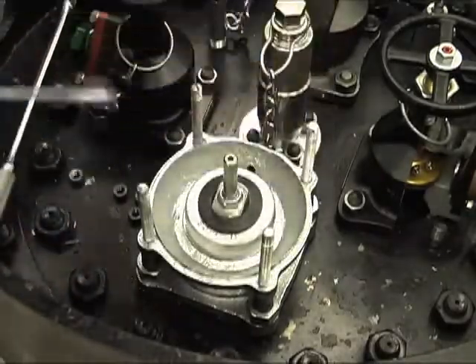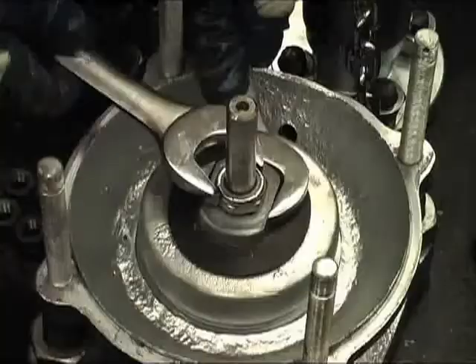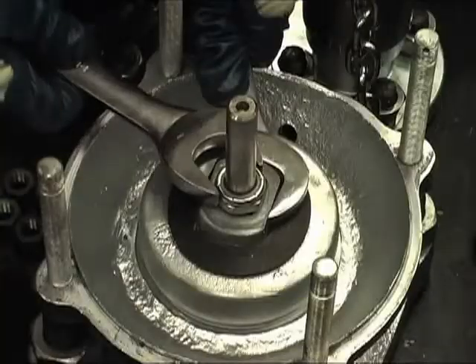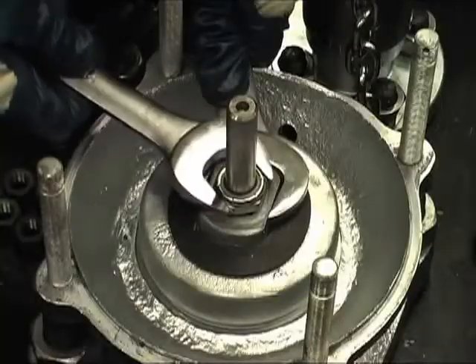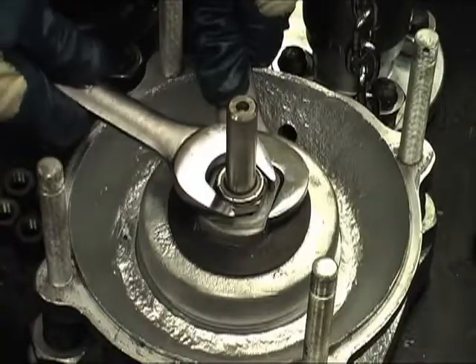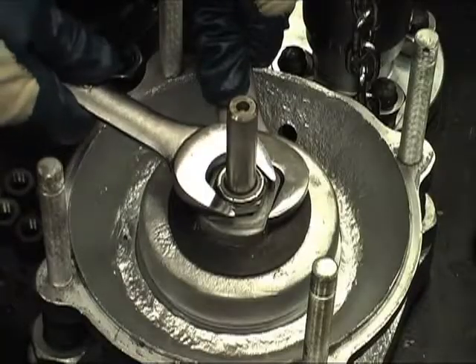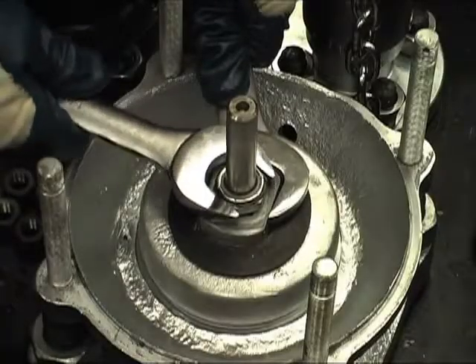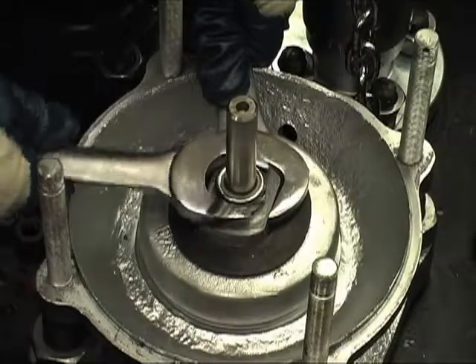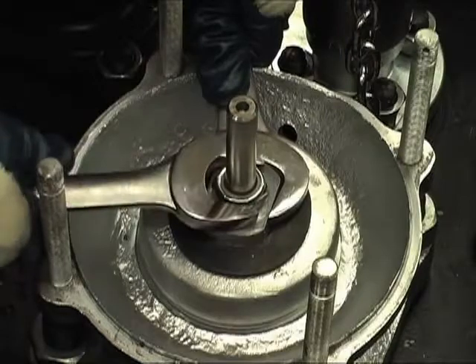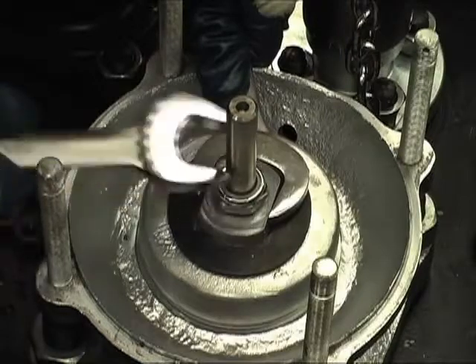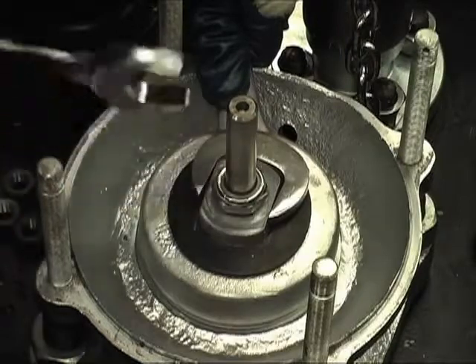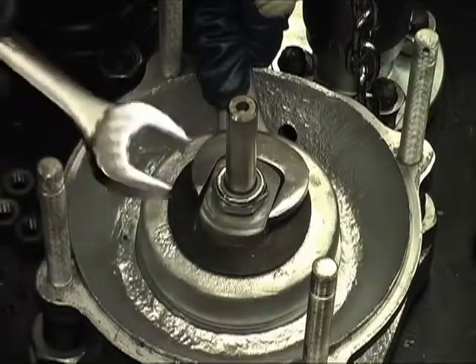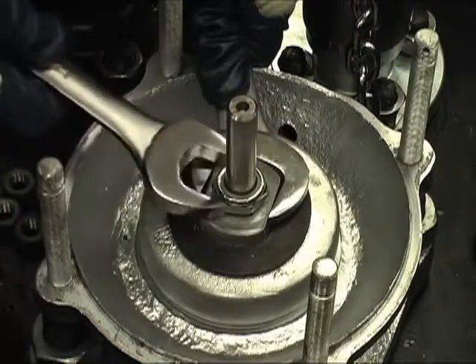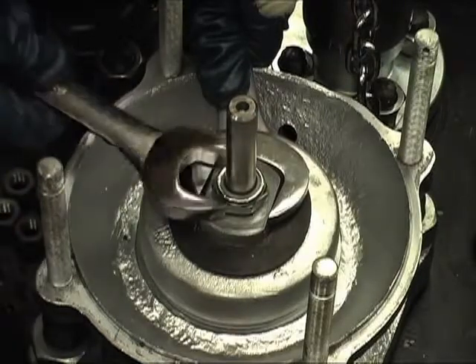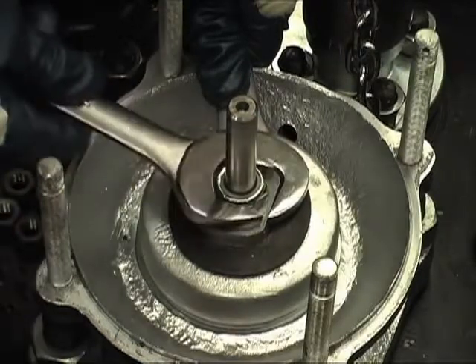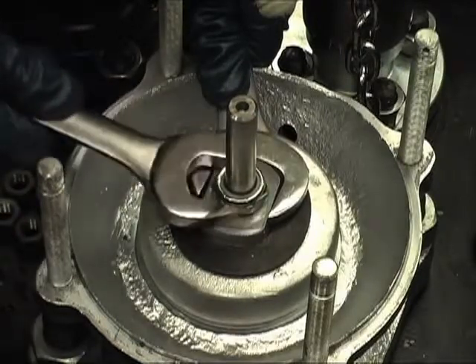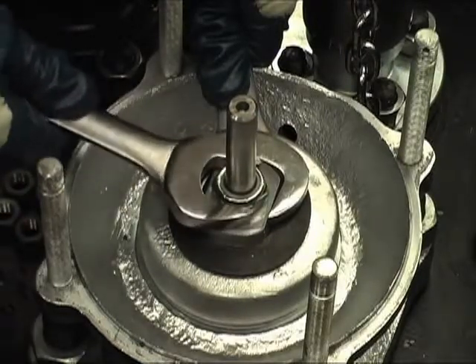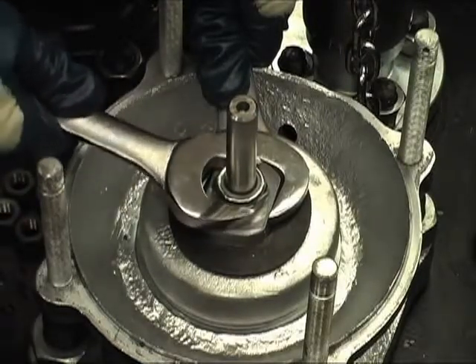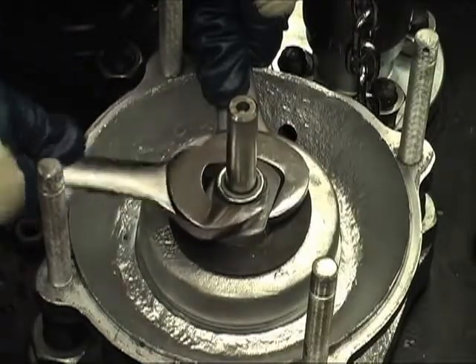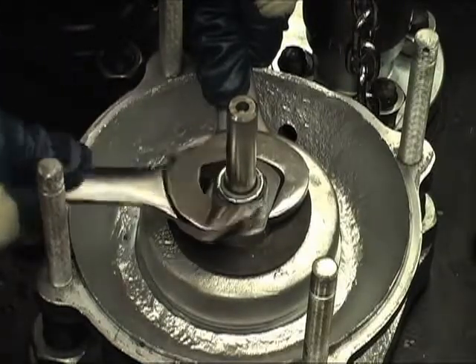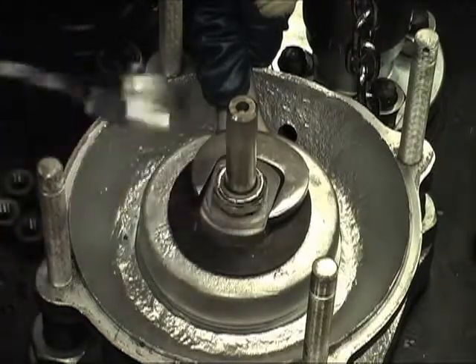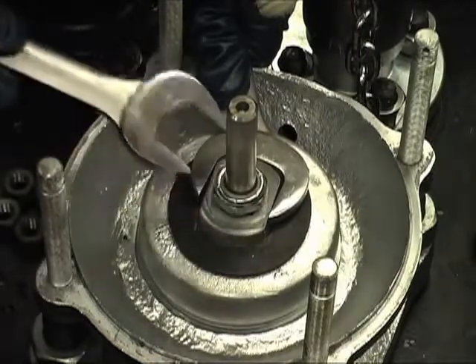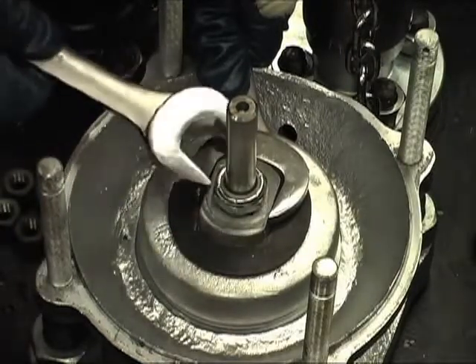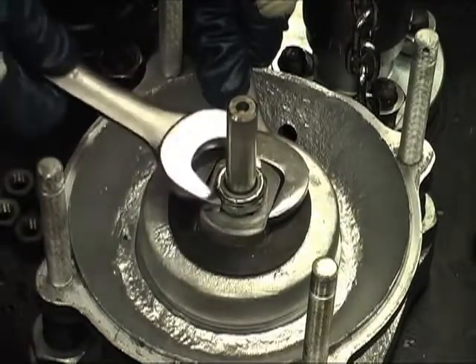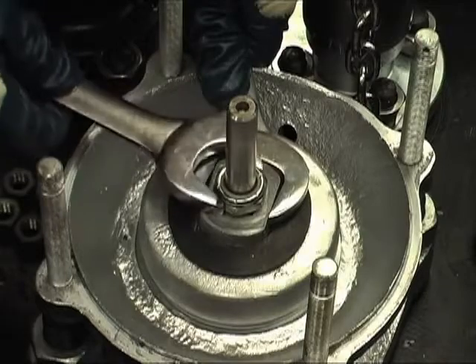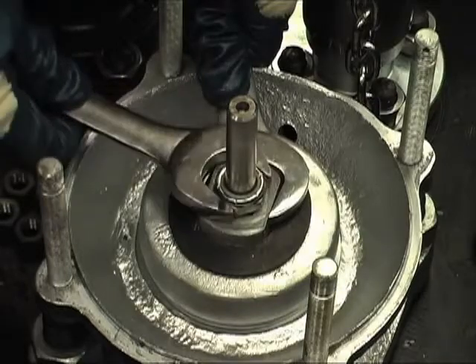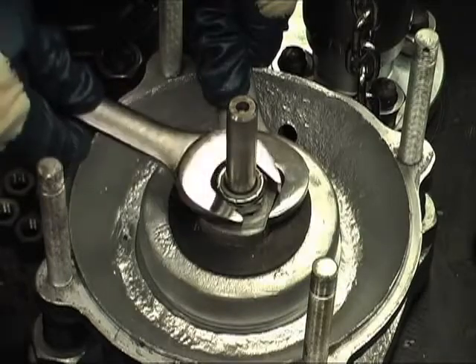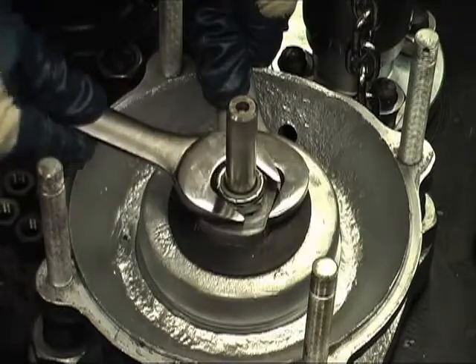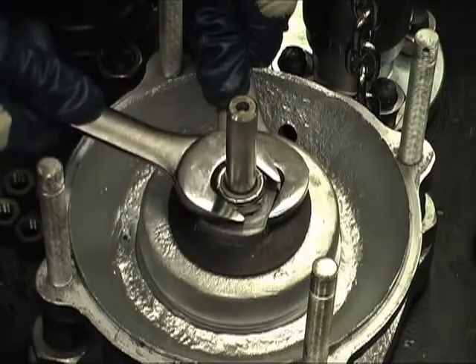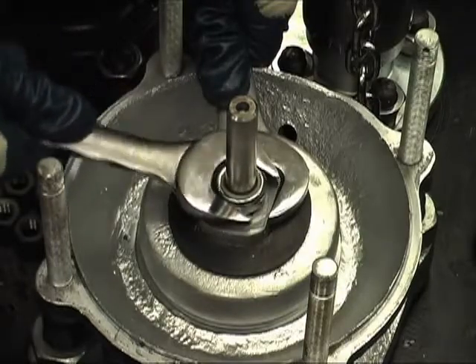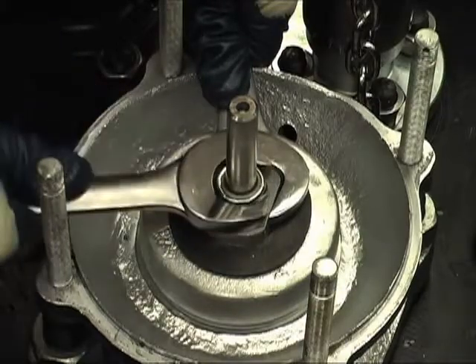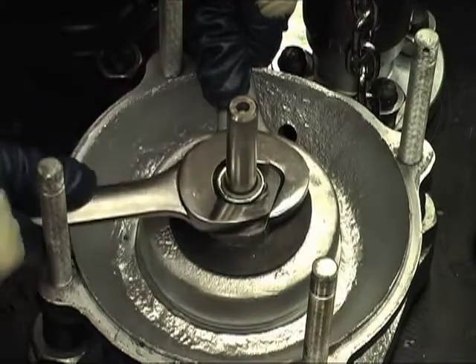Put a wrench on the flats of the O-ring retainer and another wrench on the top lock nut. Hold the retainer in place to prevent it from rotating while backing off and removing the top lock nut.